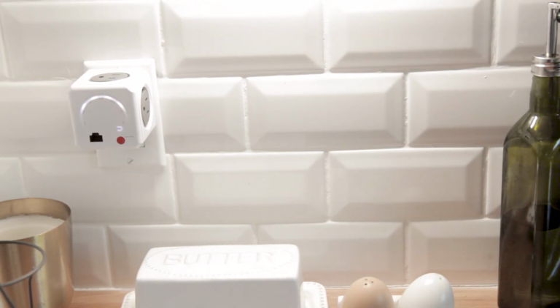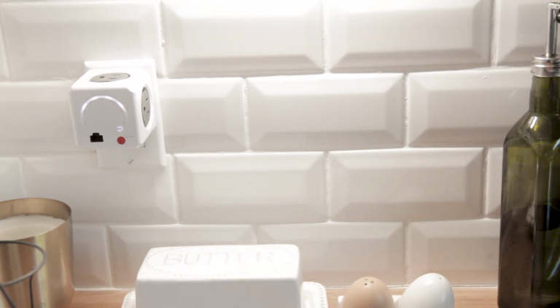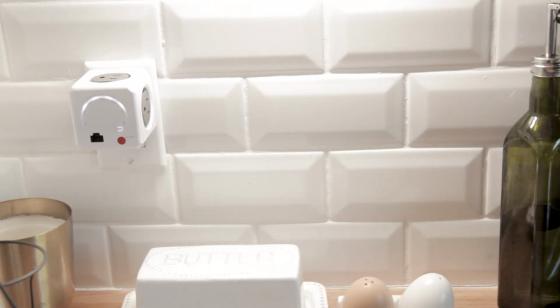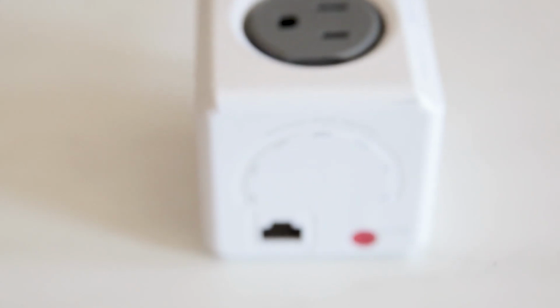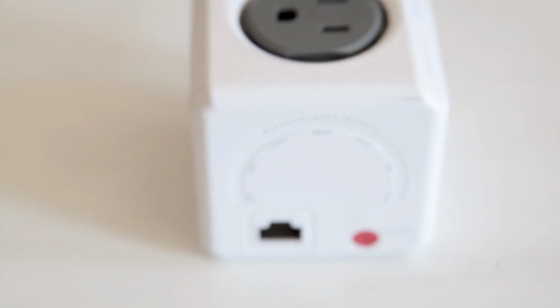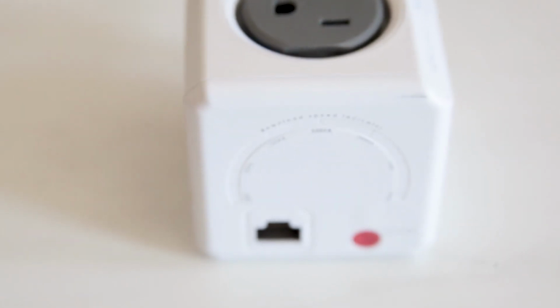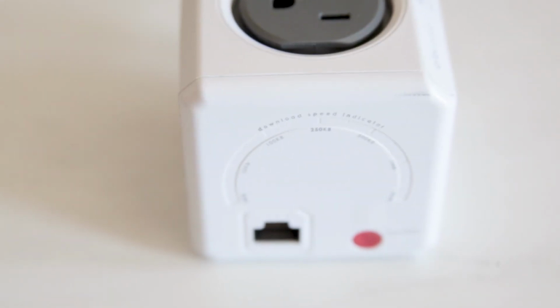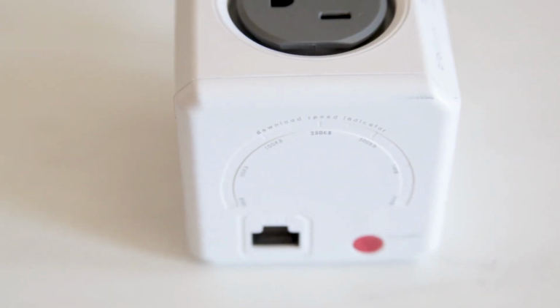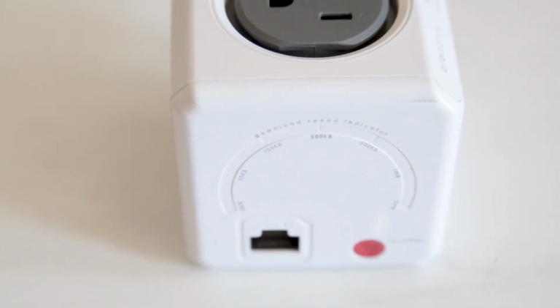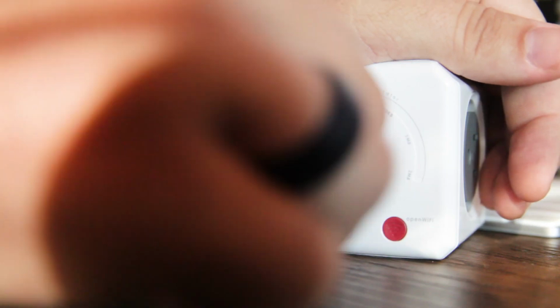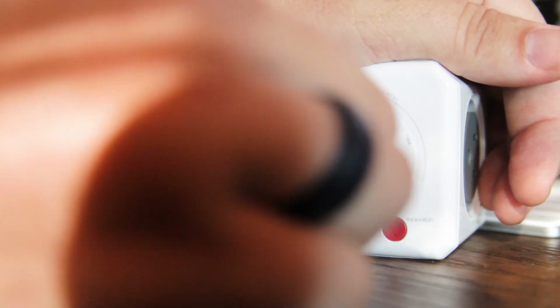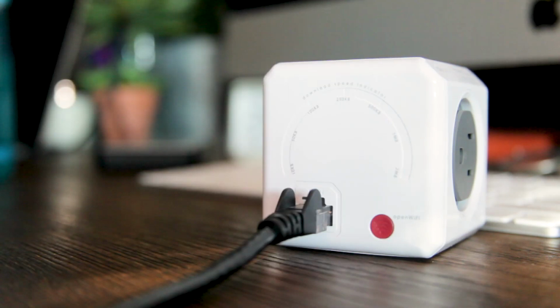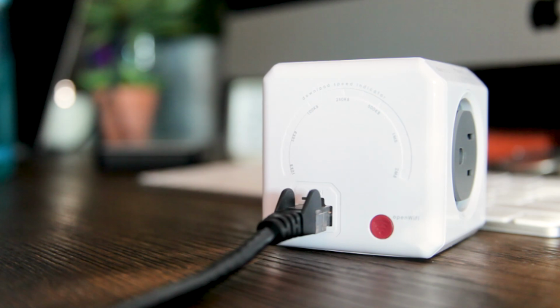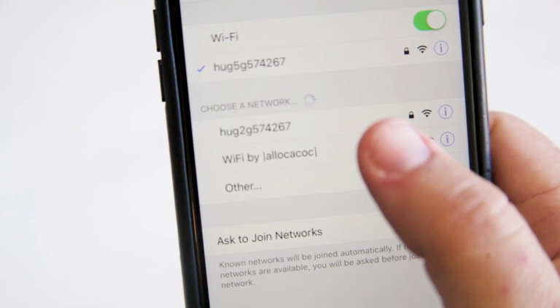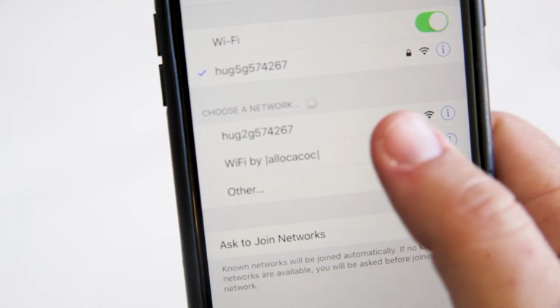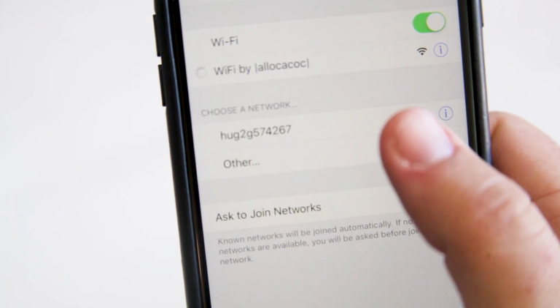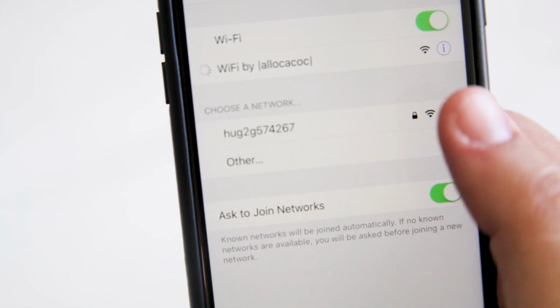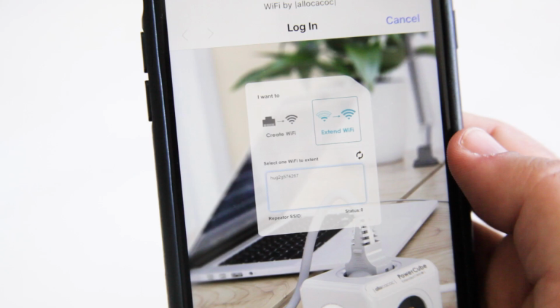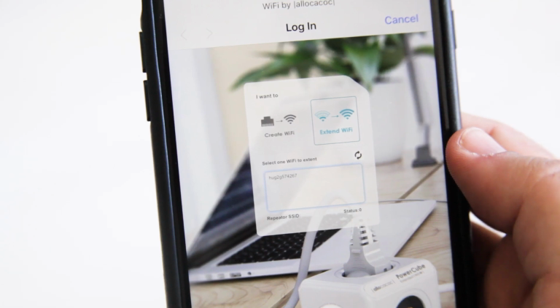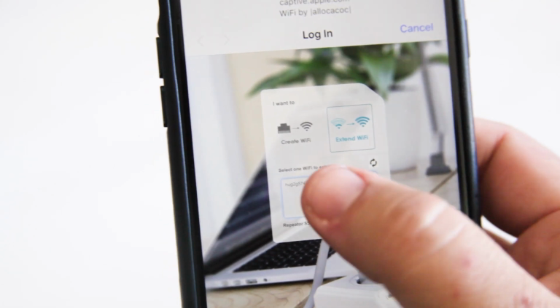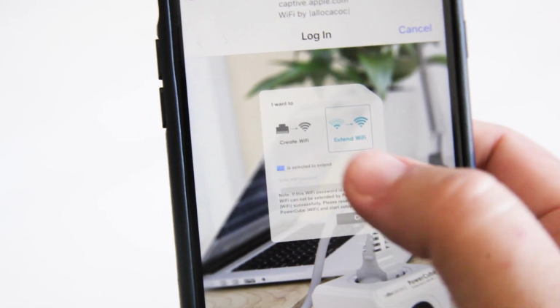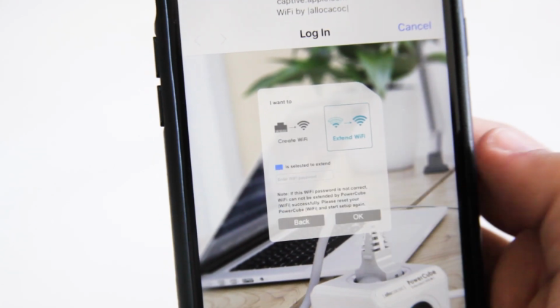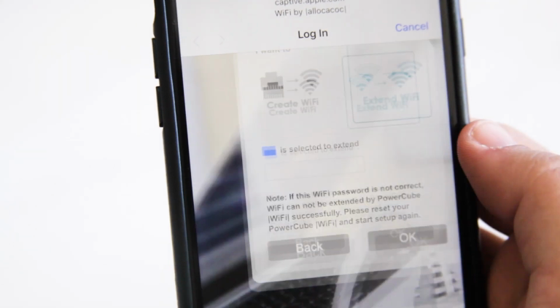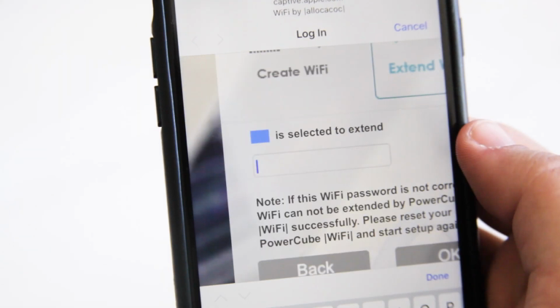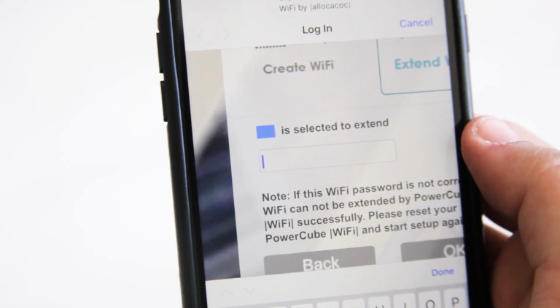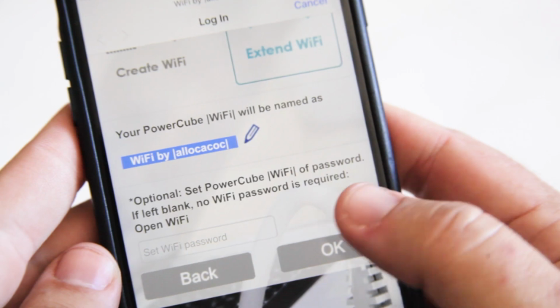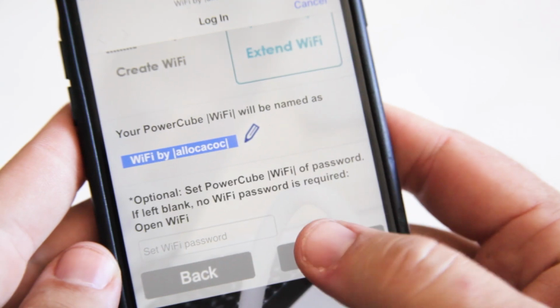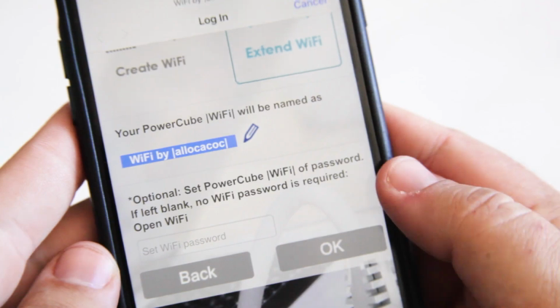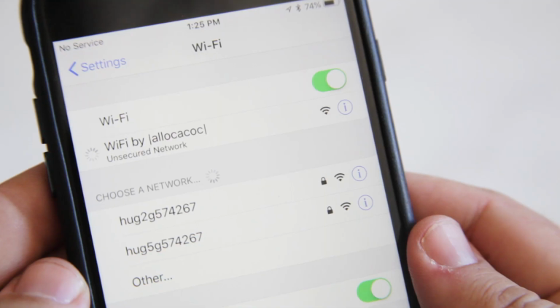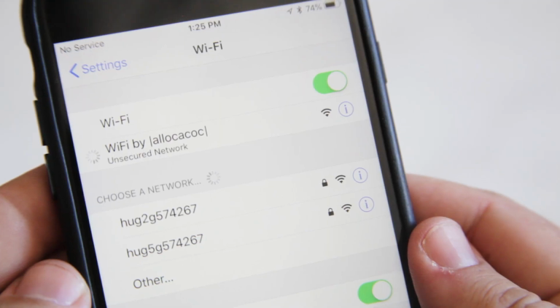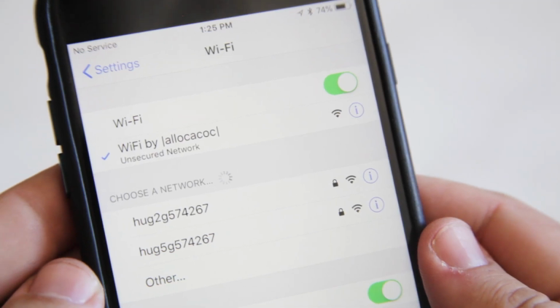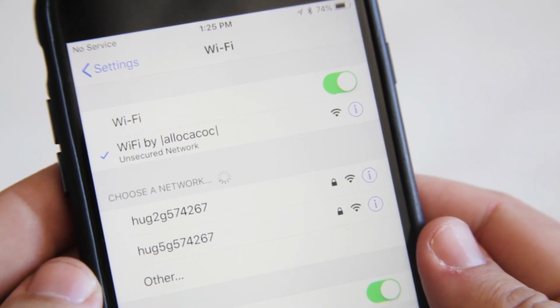It's also simple to use. Simply plug your LAN line directly in, or use your smartphone to connect wirelessly. That's it. You're ready to go.